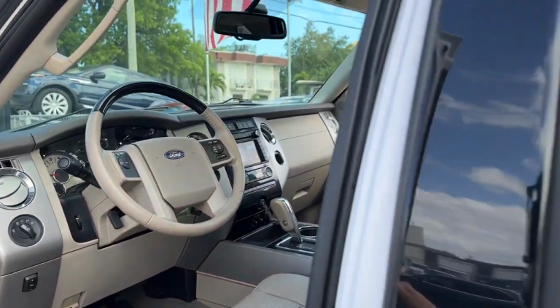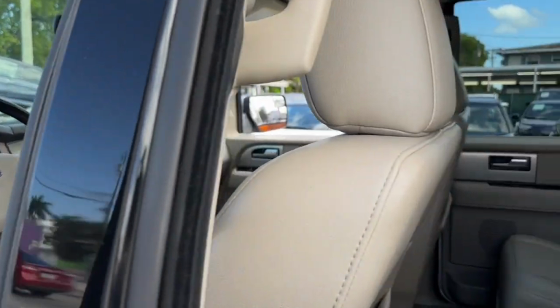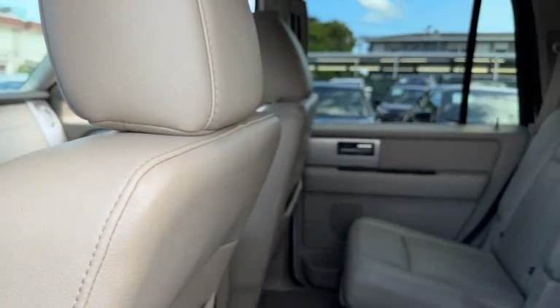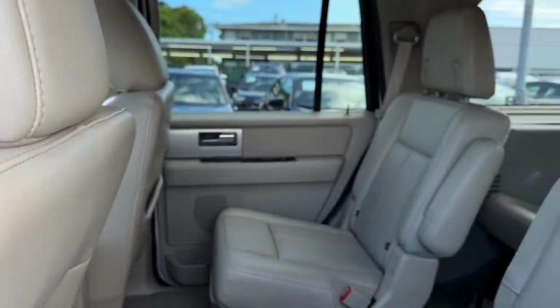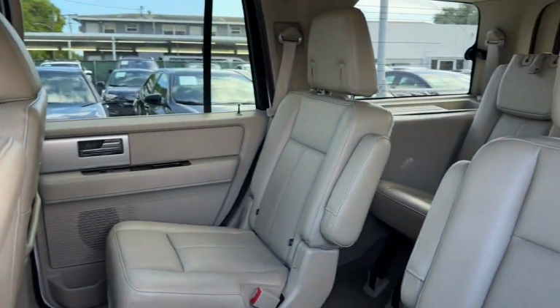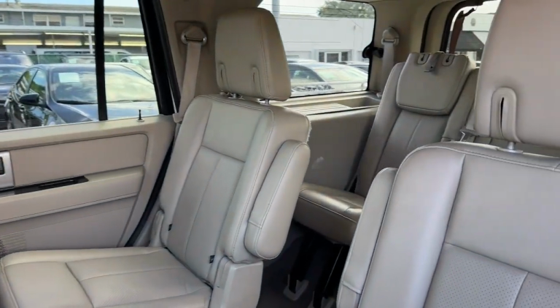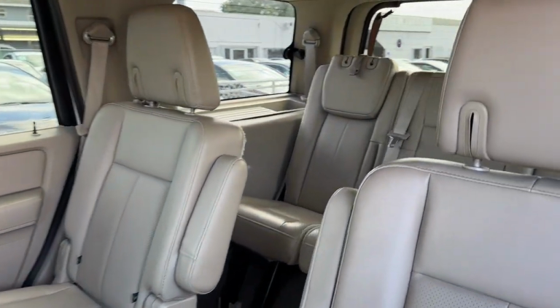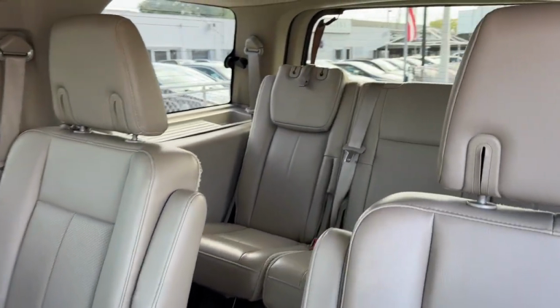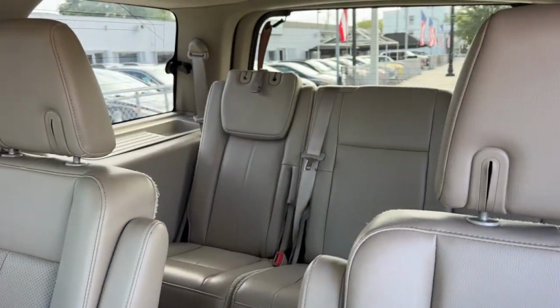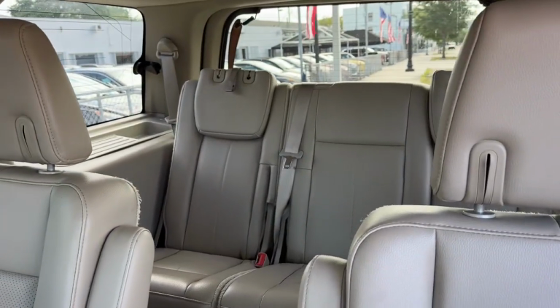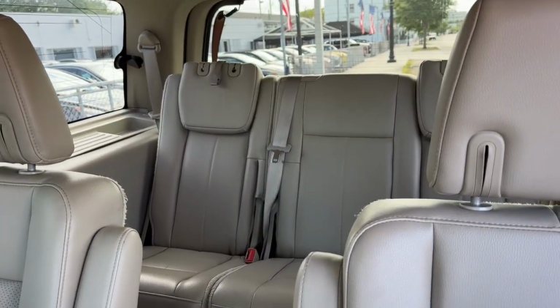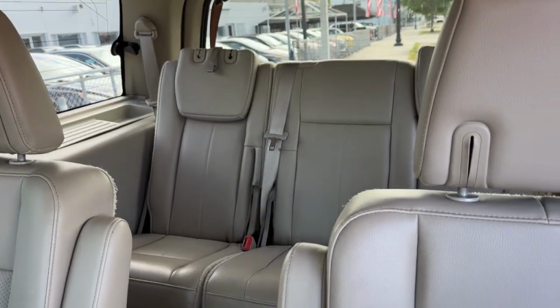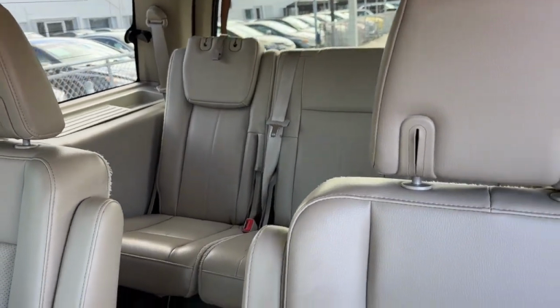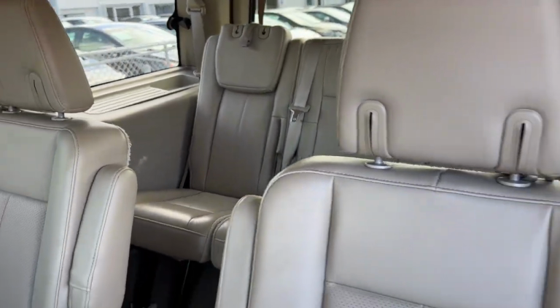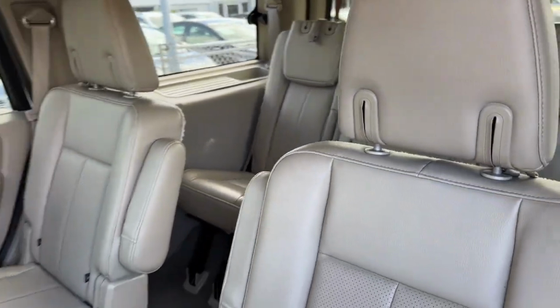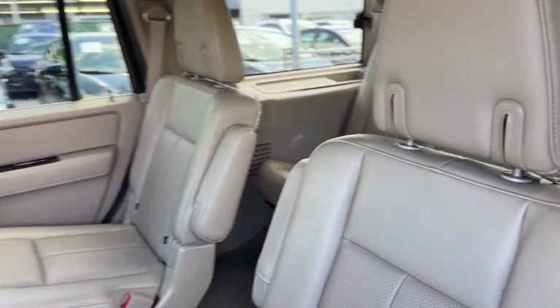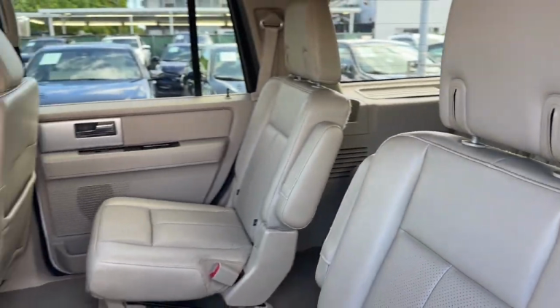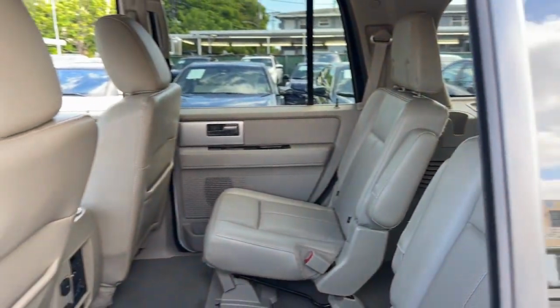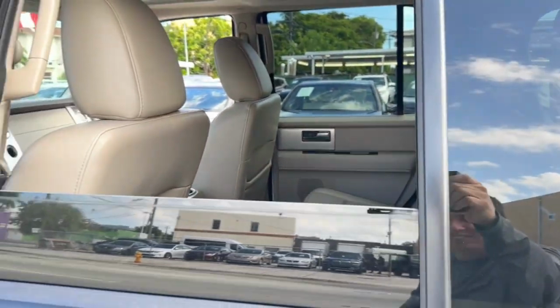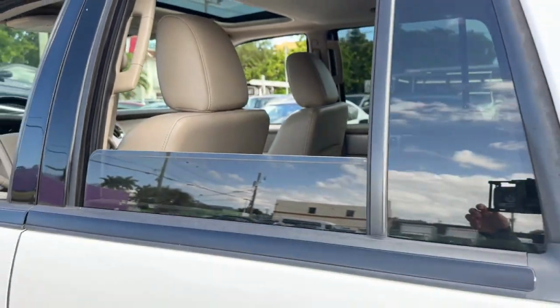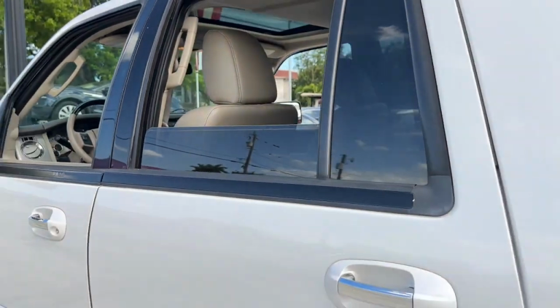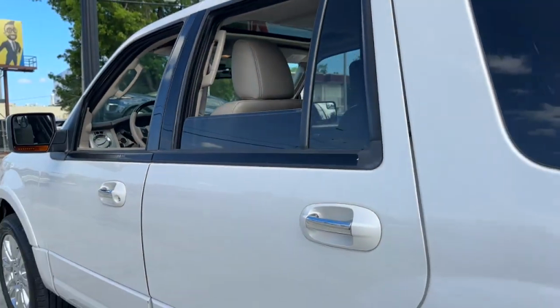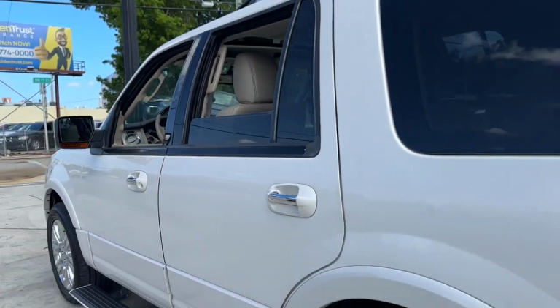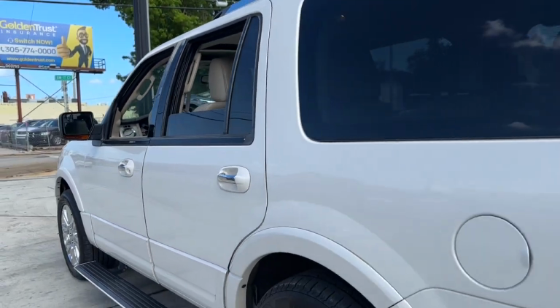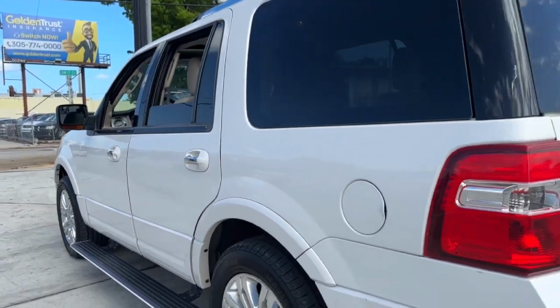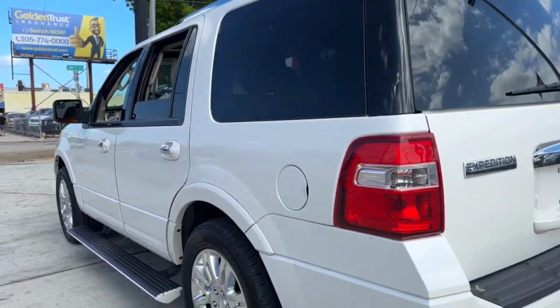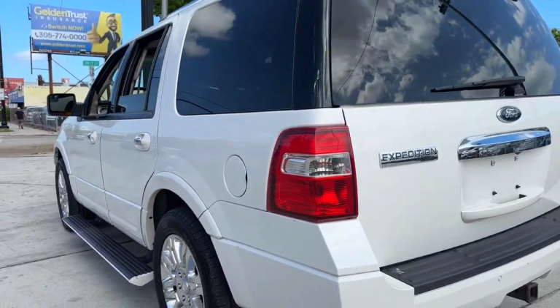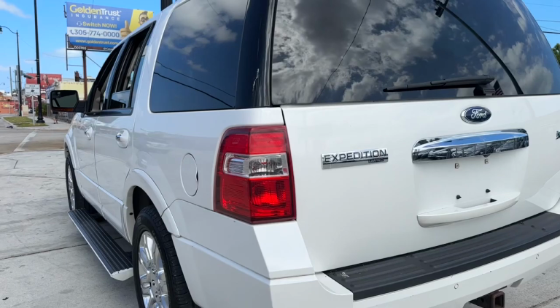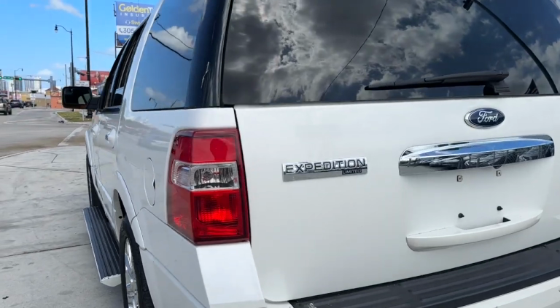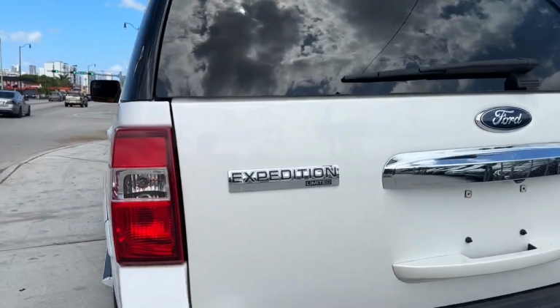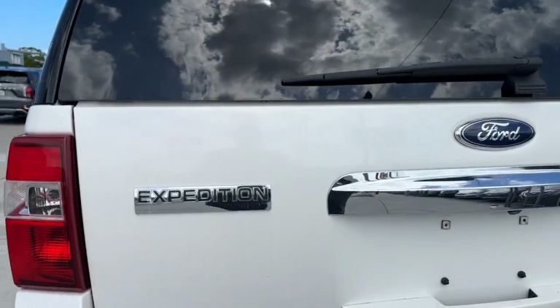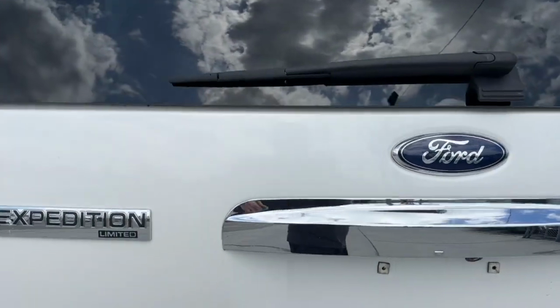Keyless entry, satellite radio, power passenger seat, fog lamps, power lift gate, heated mirrors, backup camera, heated rear seat, cooled front seat, power driver seat.